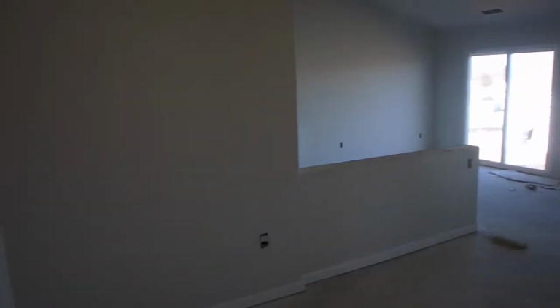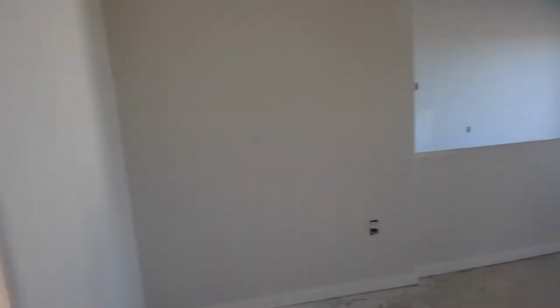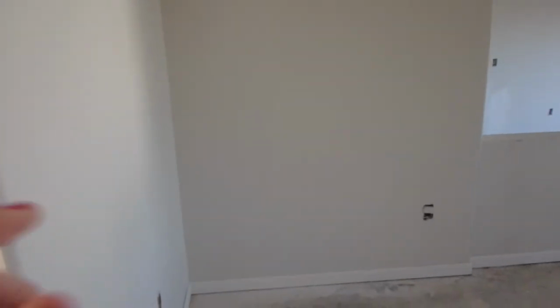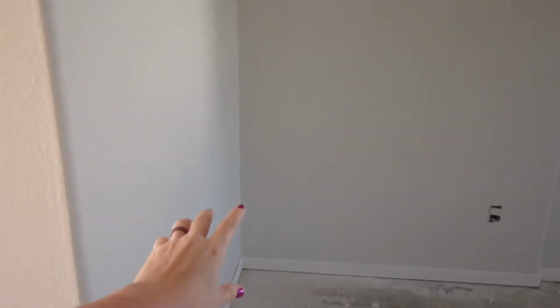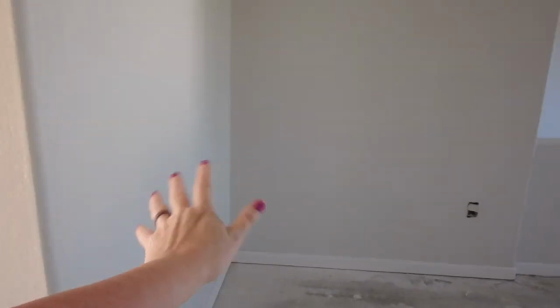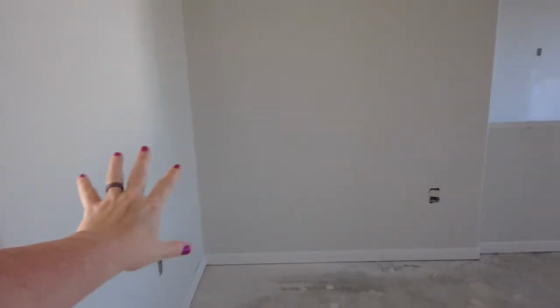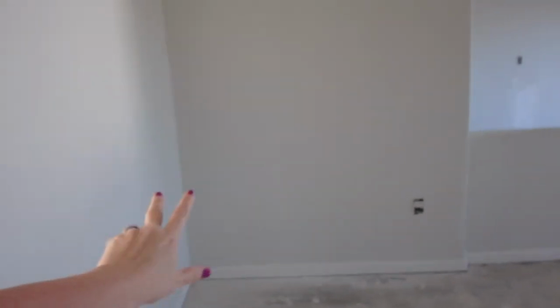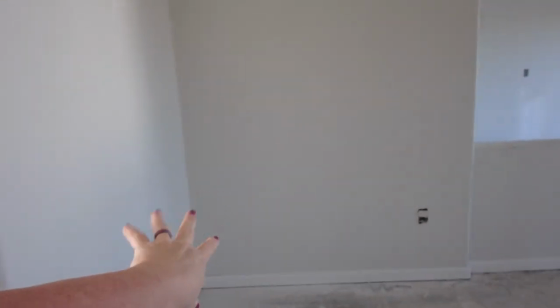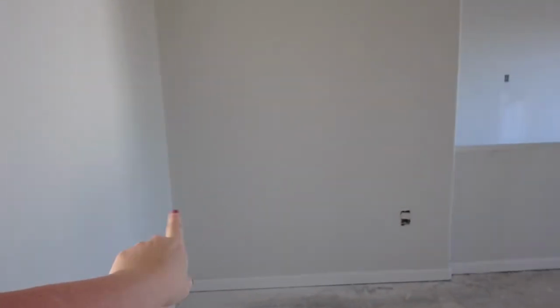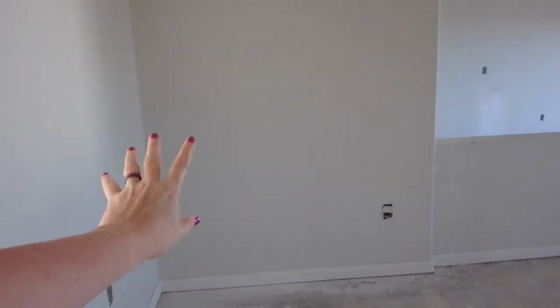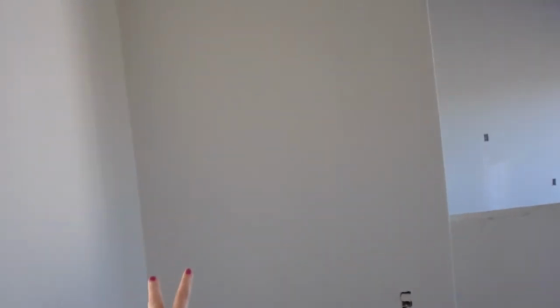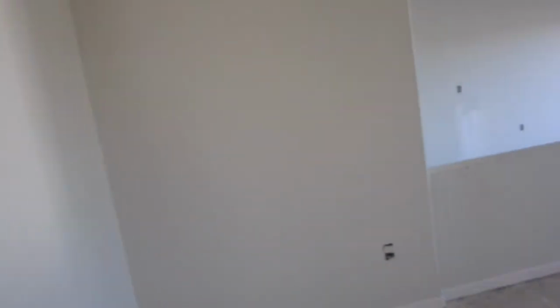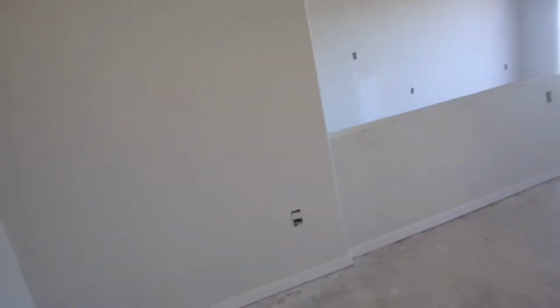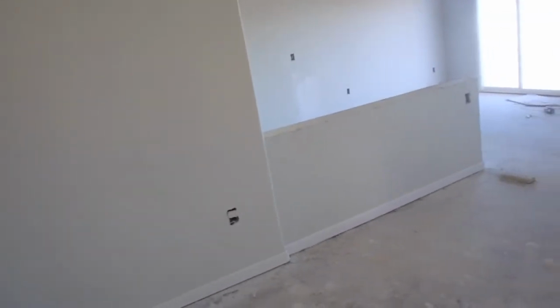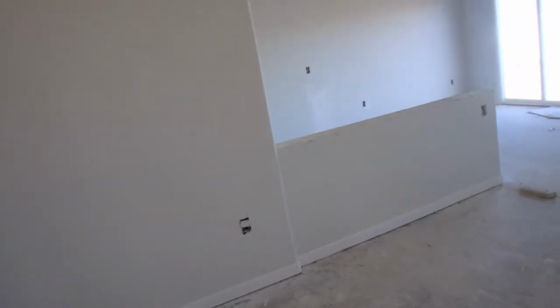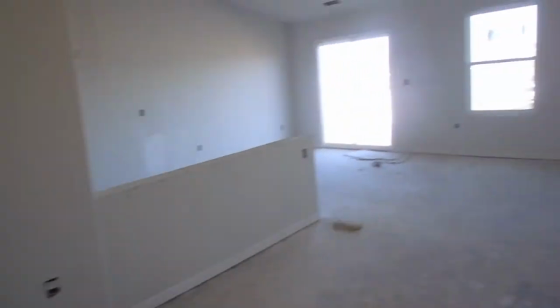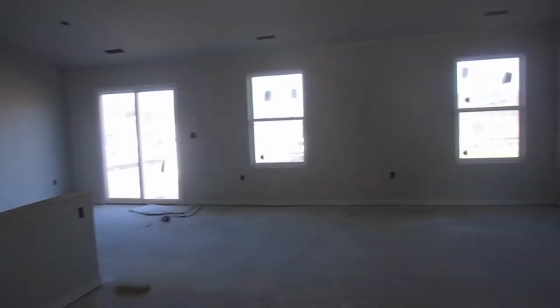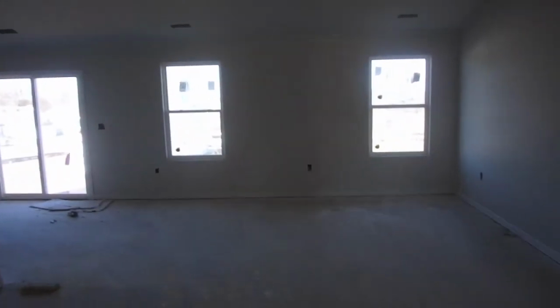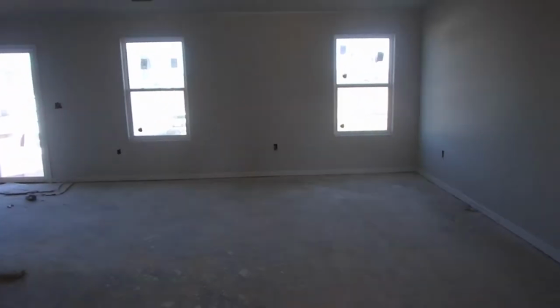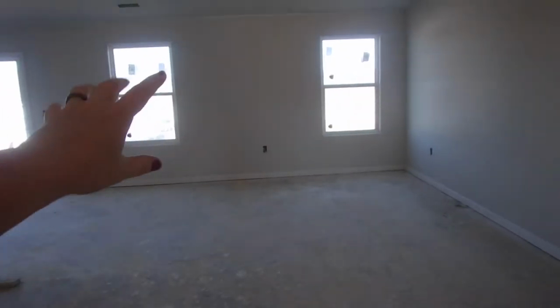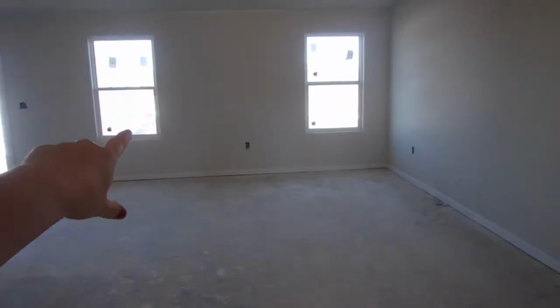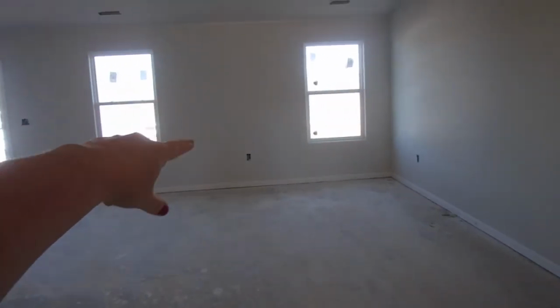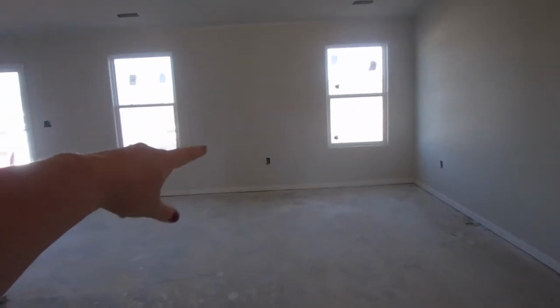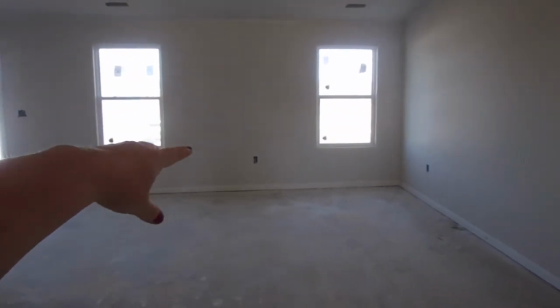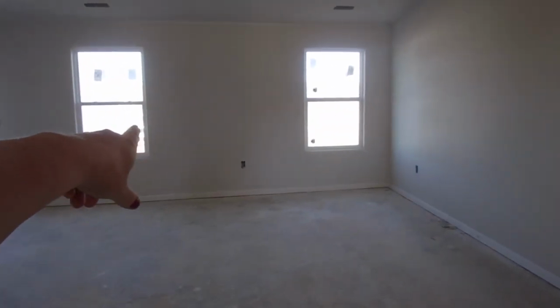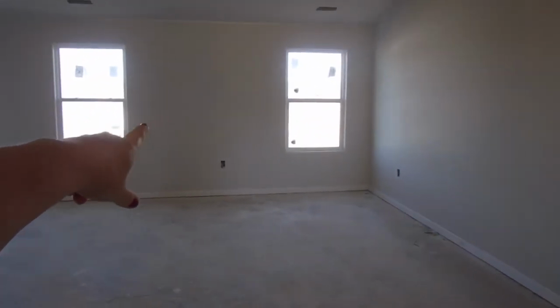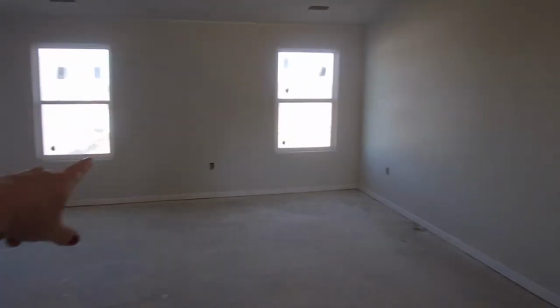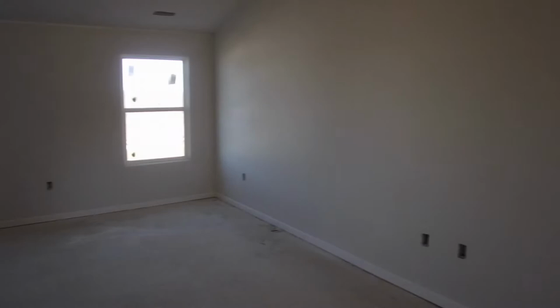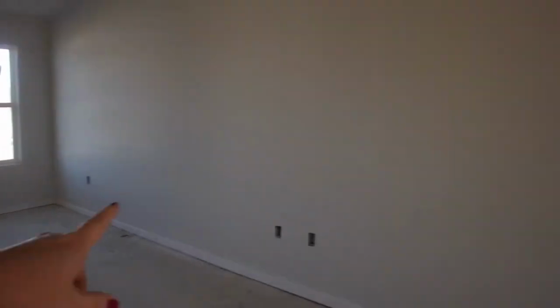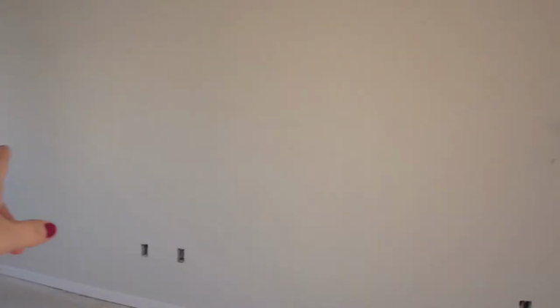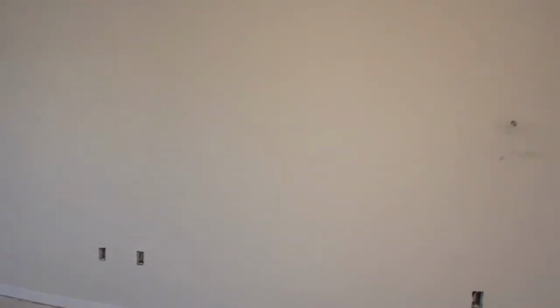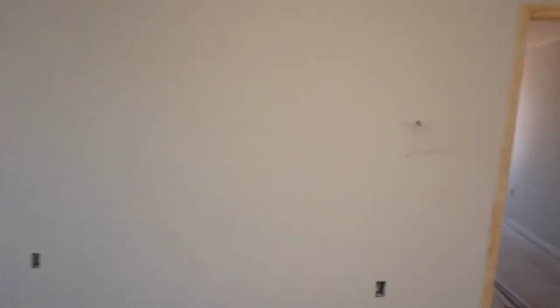We're talking about putting our computer desk area over here — maybe, I don't know. Maybe get a faux fireplace with stacked stone to put there, and our TV will go on this wall.